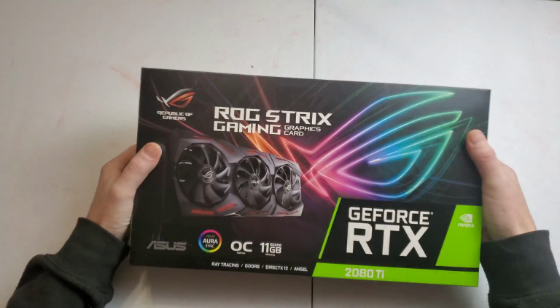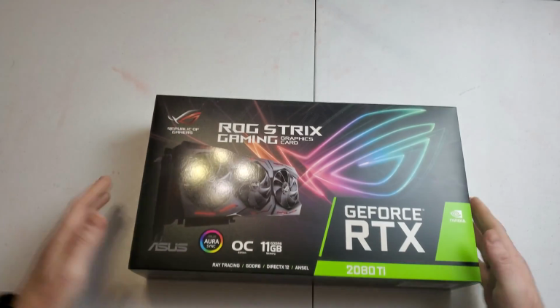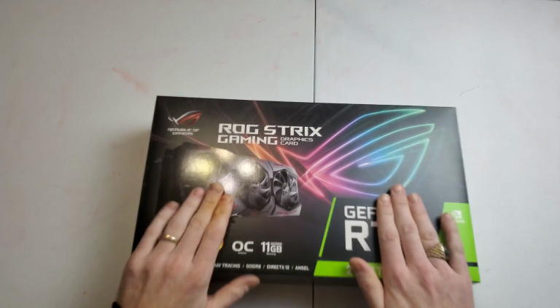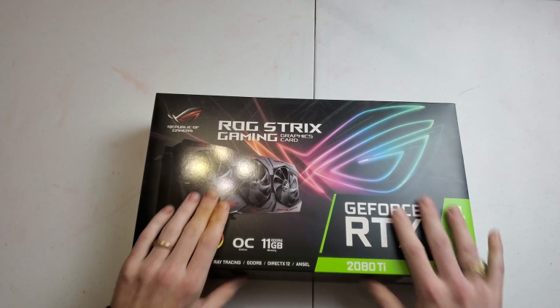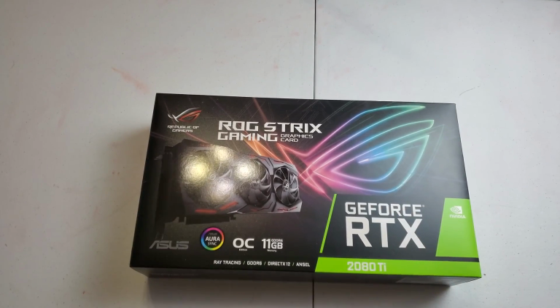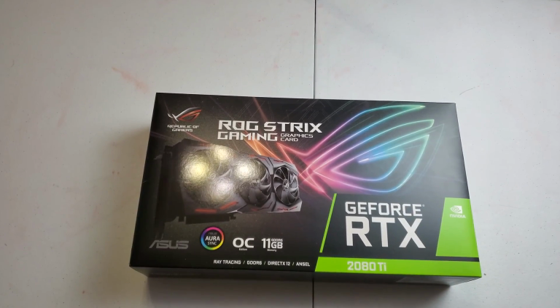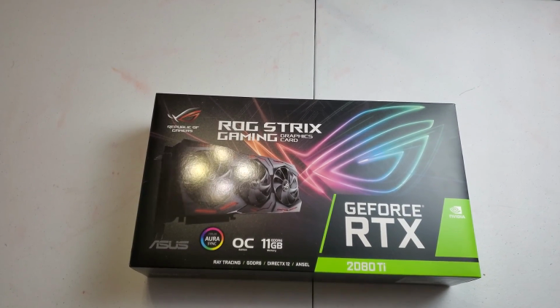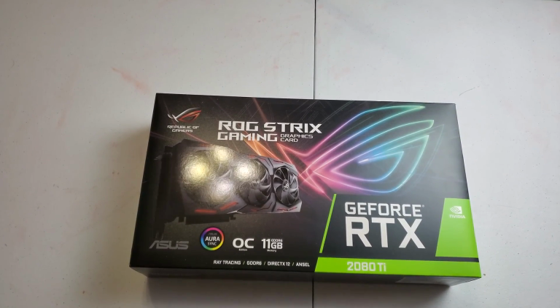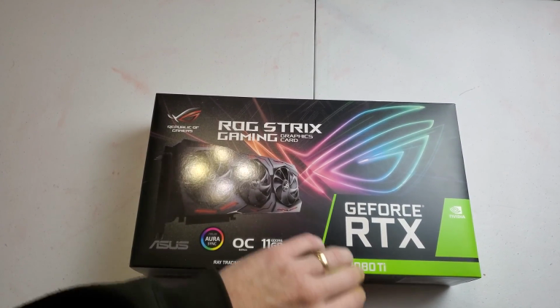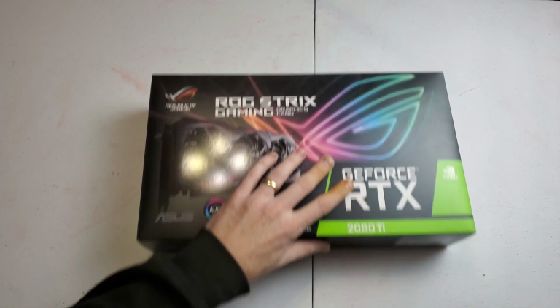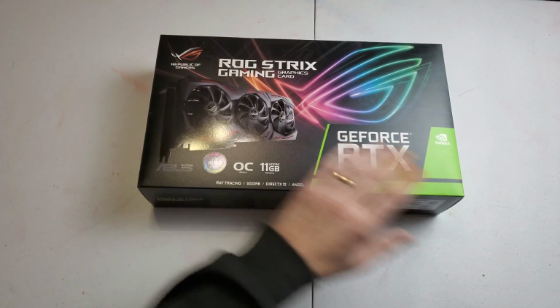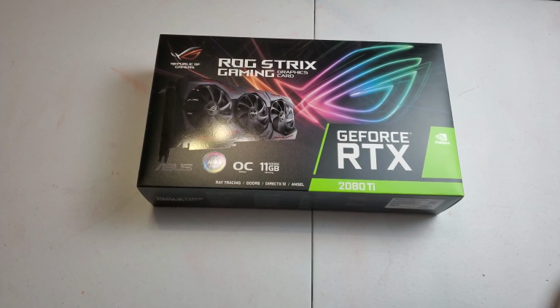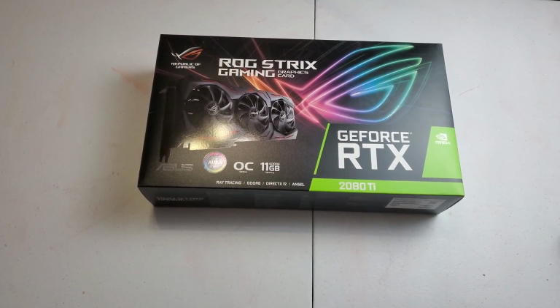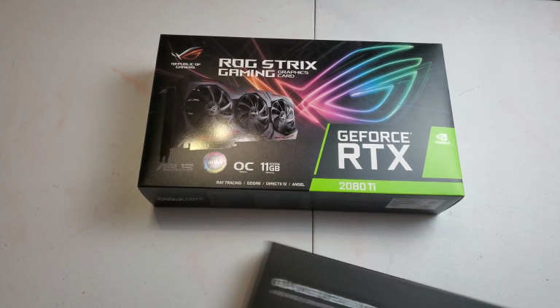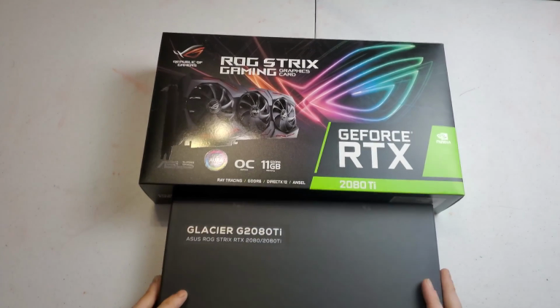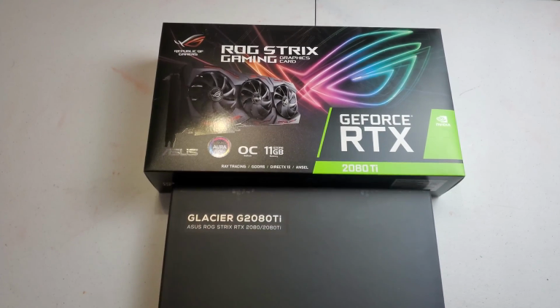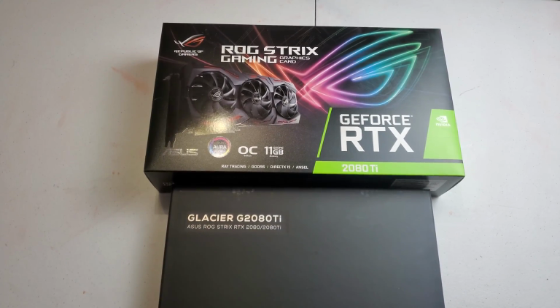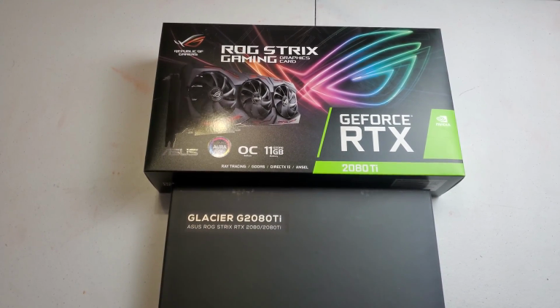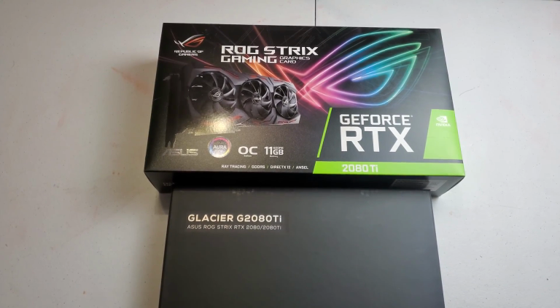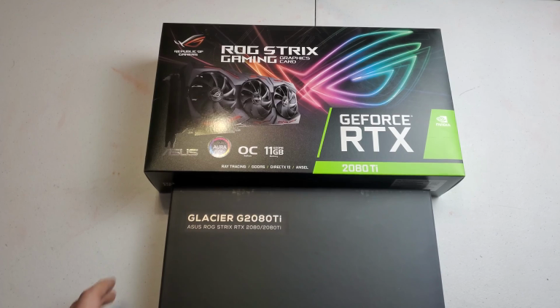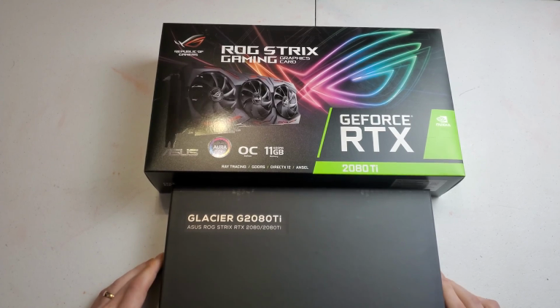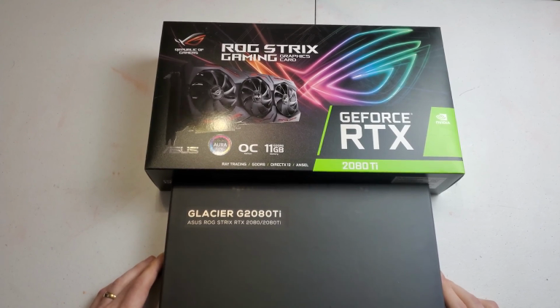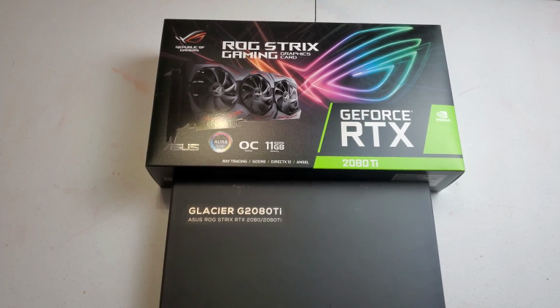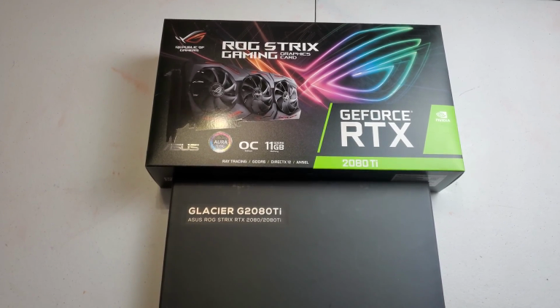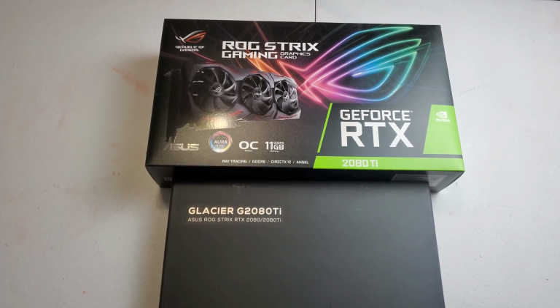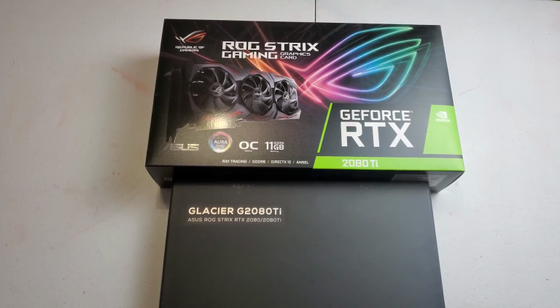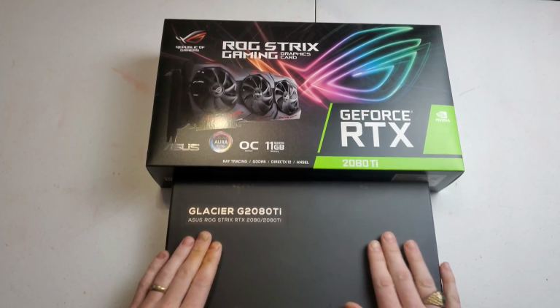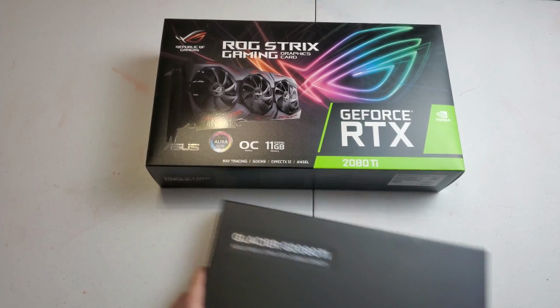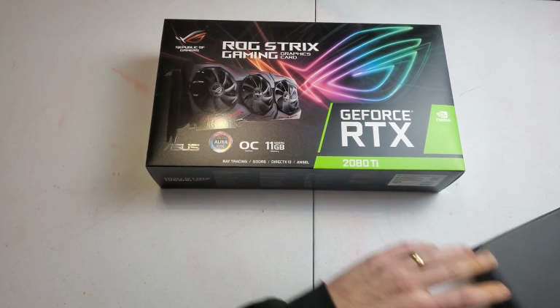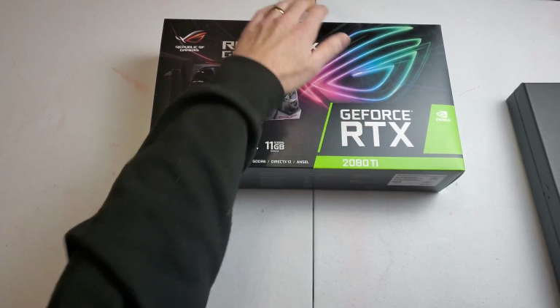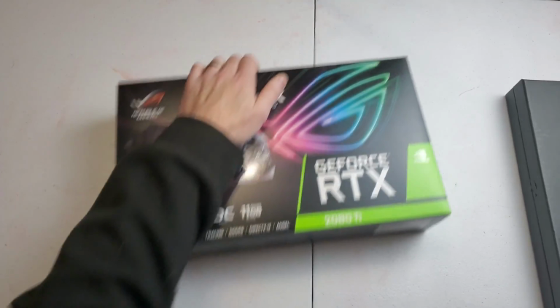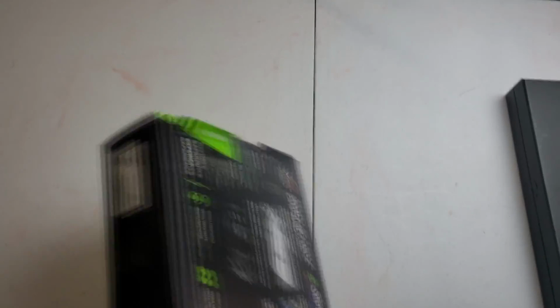Hey guys, Steven here. I just picked up this GeForce RTX 2080 Ti along with the Phanteks Glacier water block for it. We're going to go ahead and unbox this graphics card and get this water block installed.